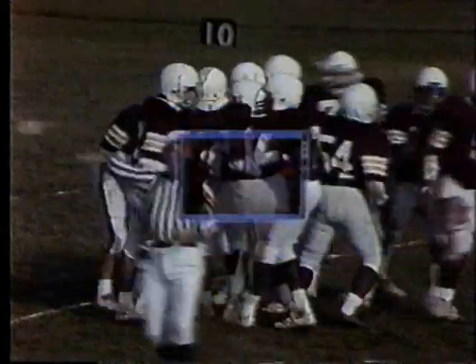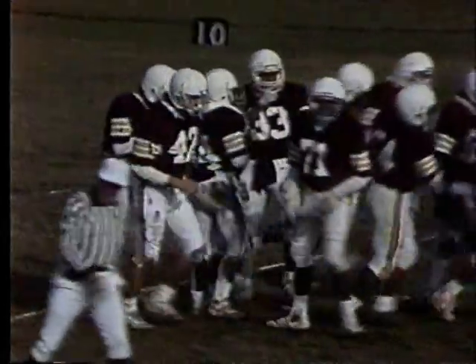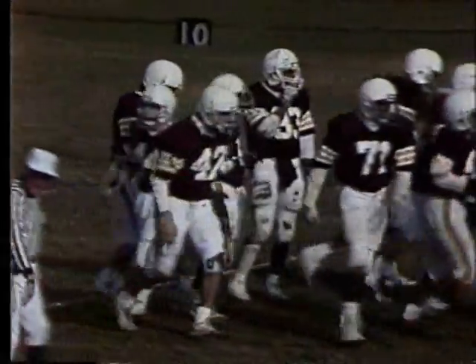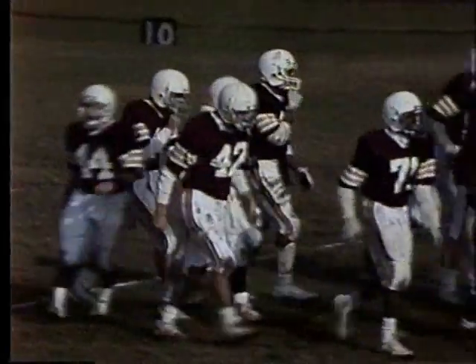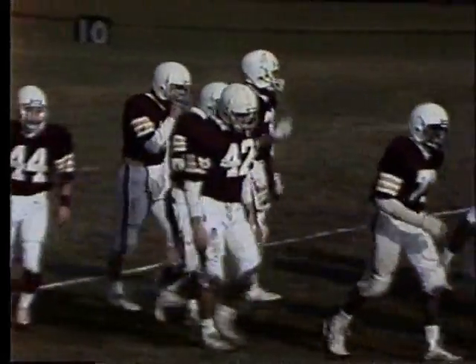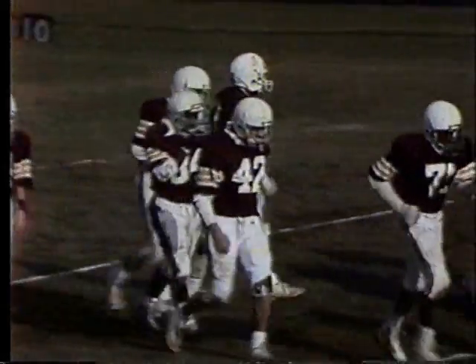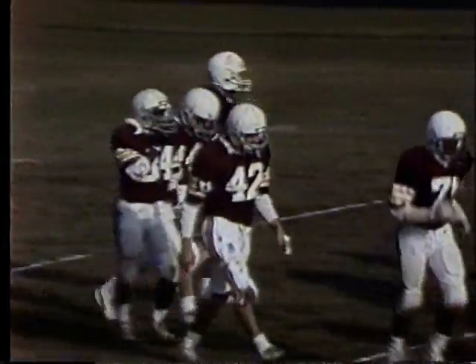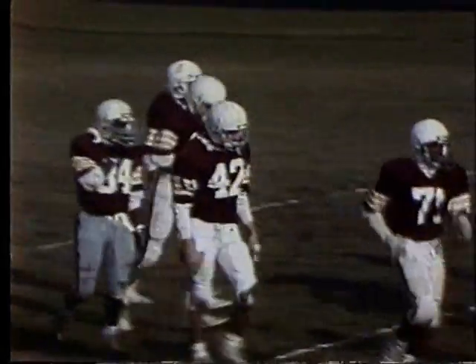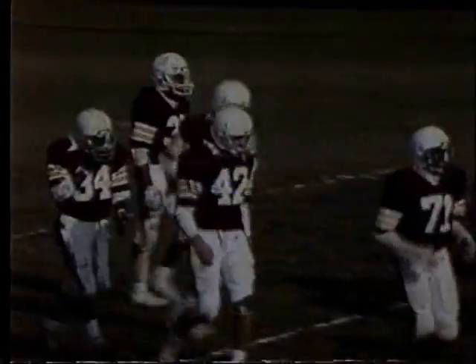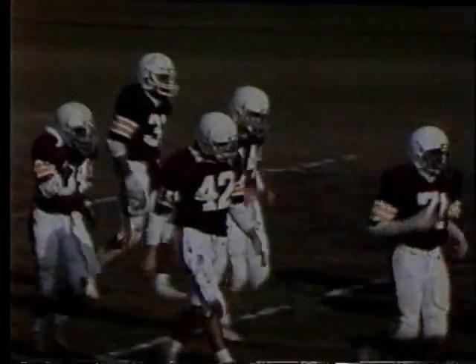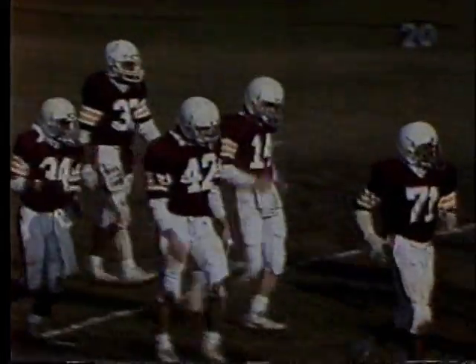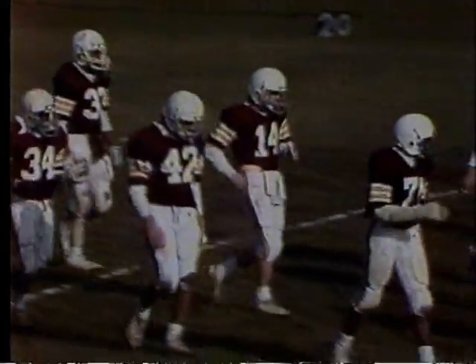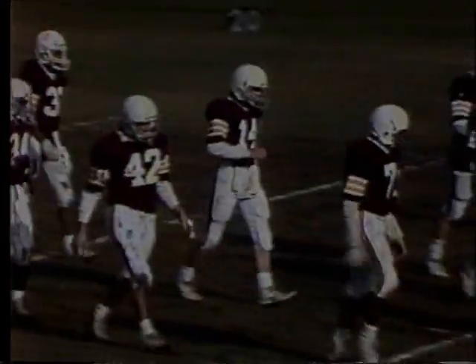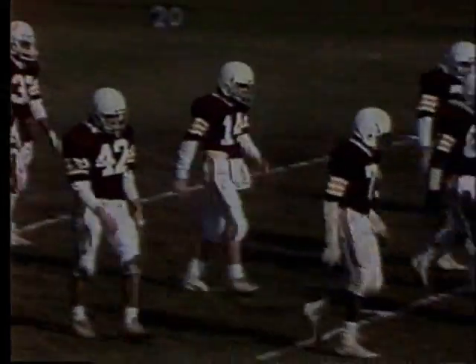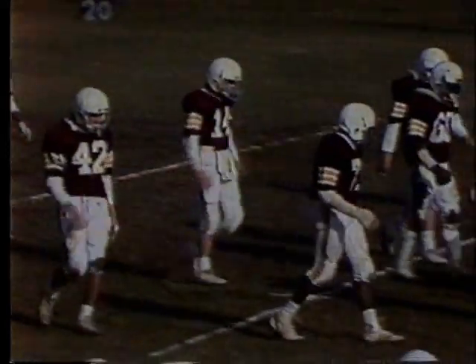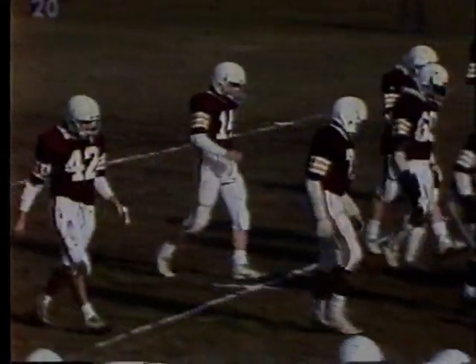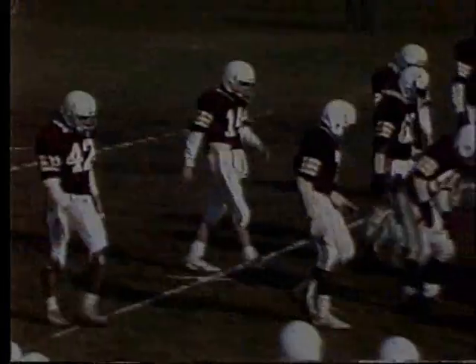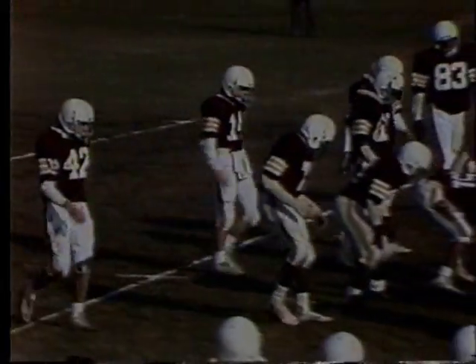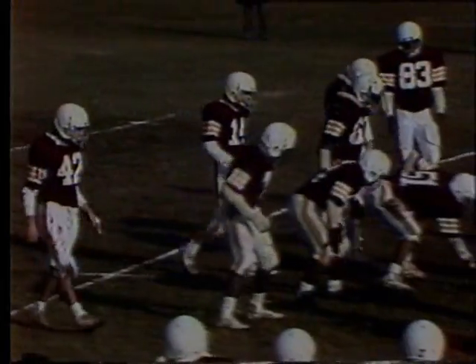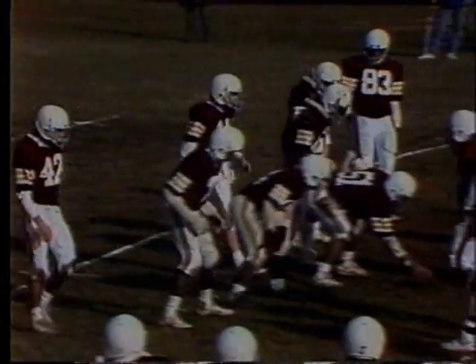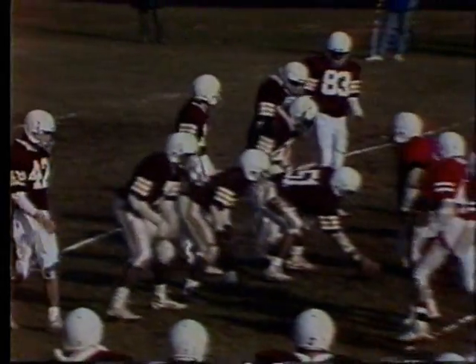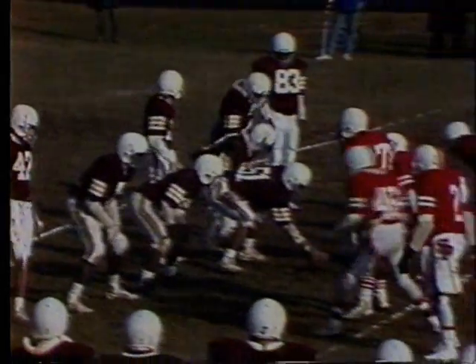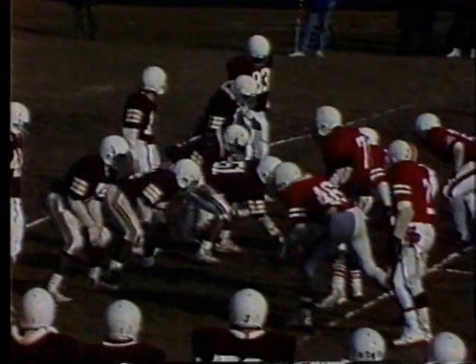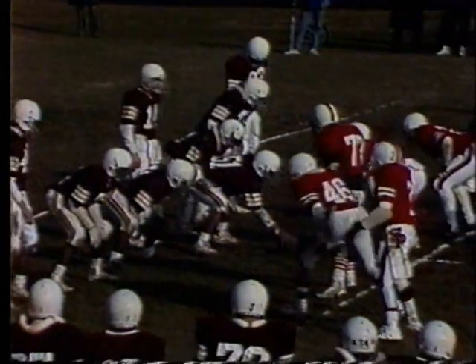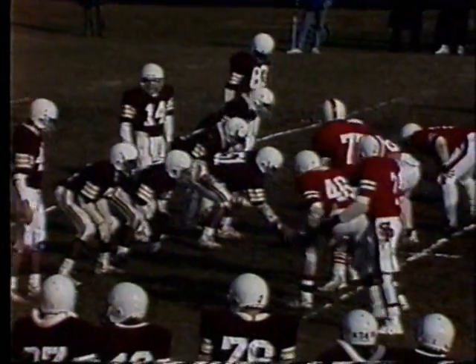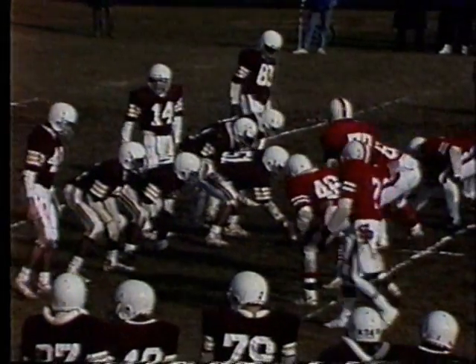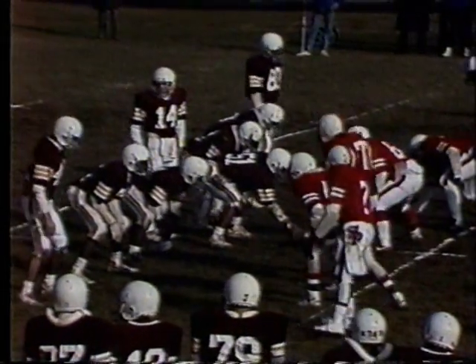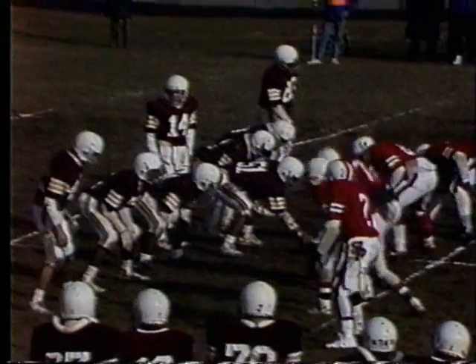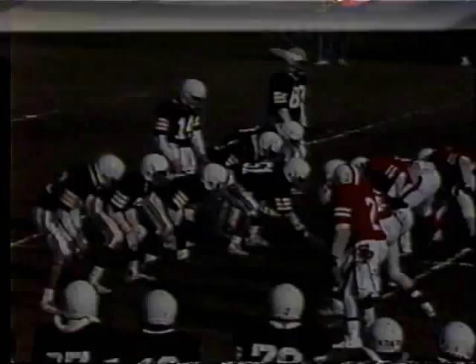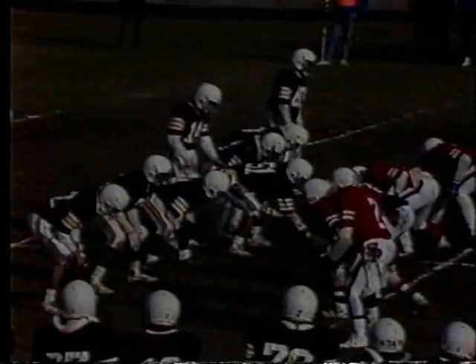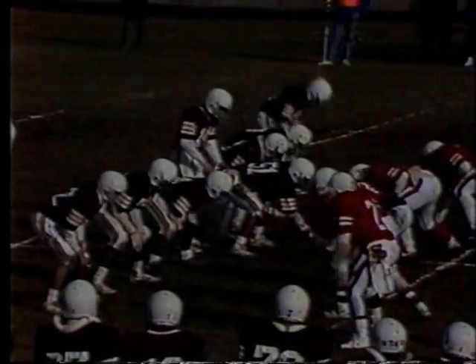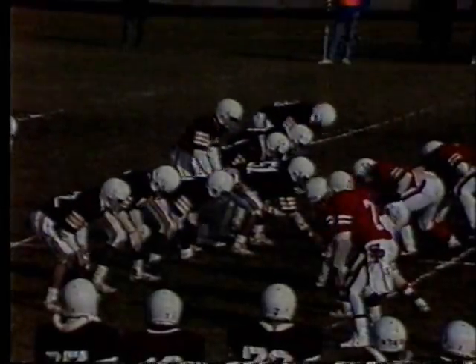Bud, I think we had some problems with your microphone there for a moment, but I believe we've got them all straightened out, so we'll hope for the best. It's third down and two now.